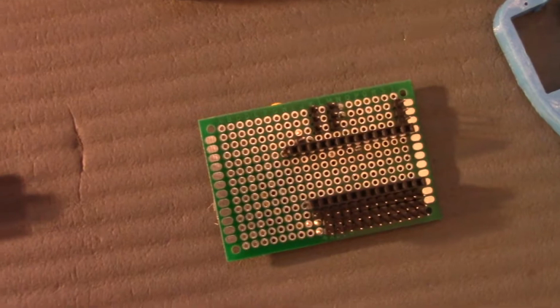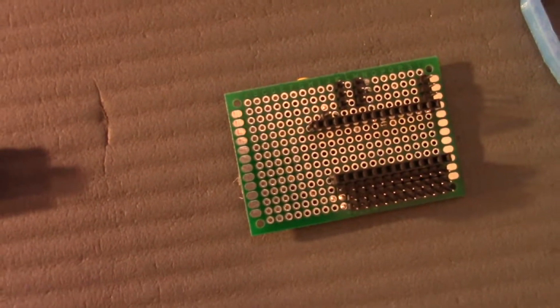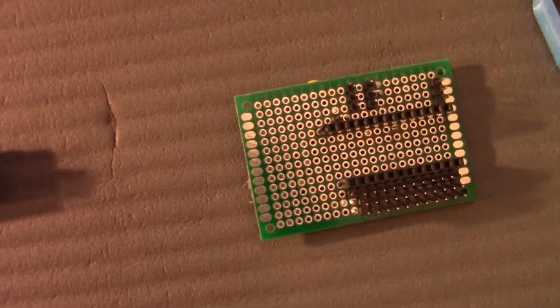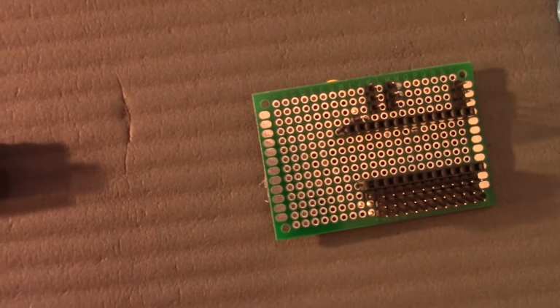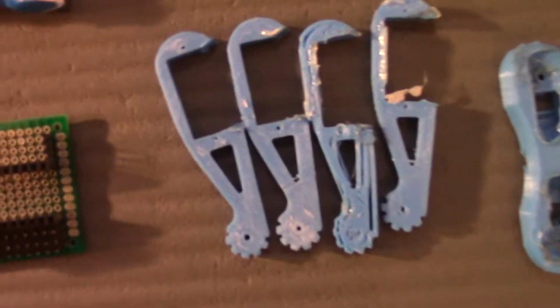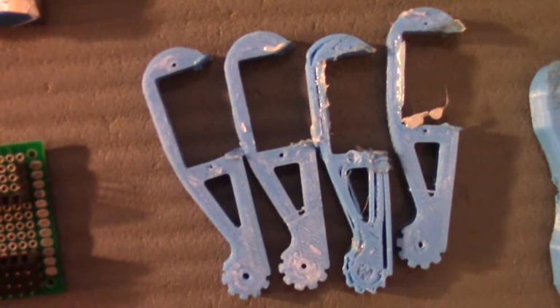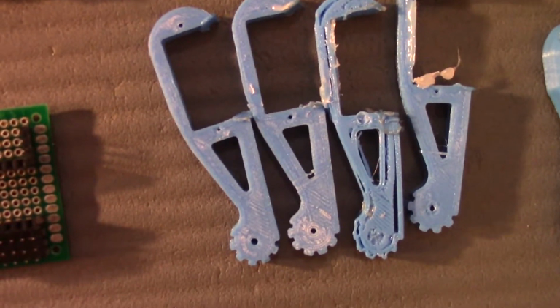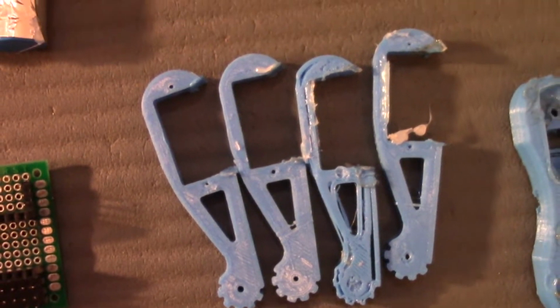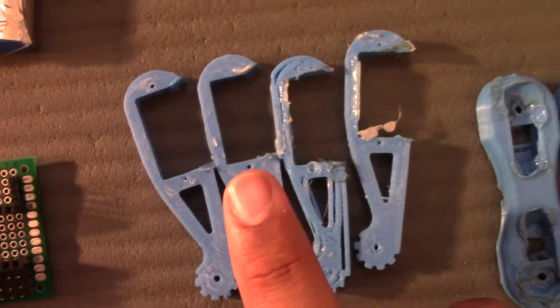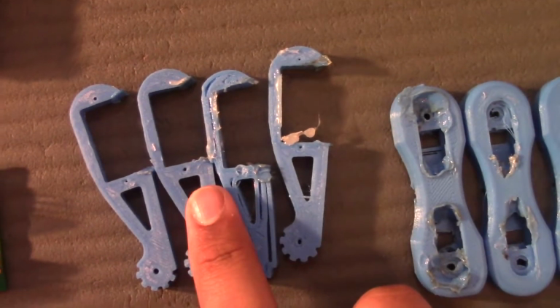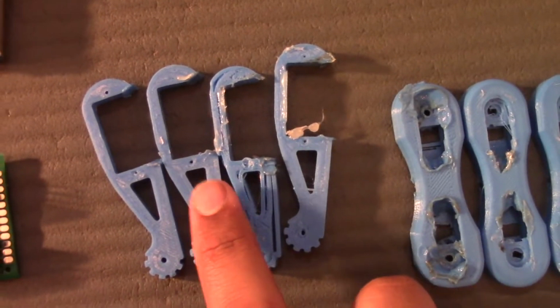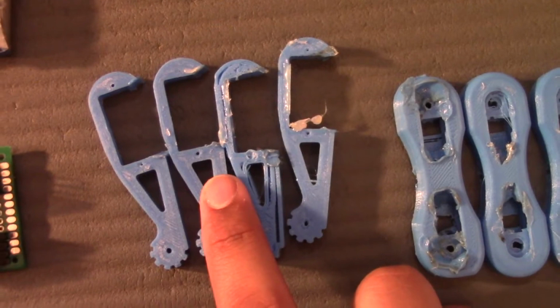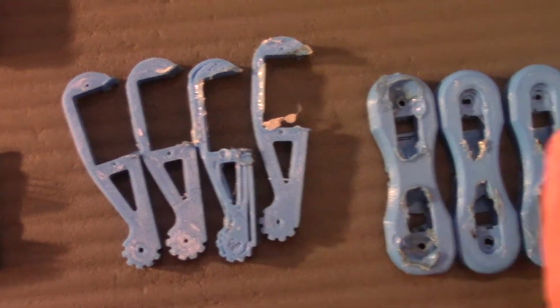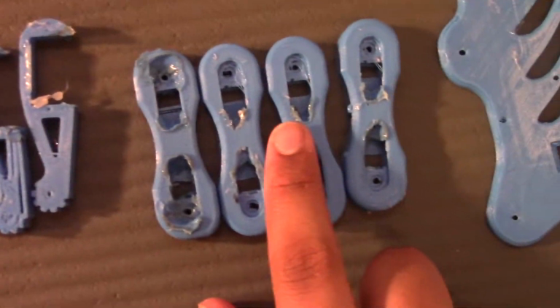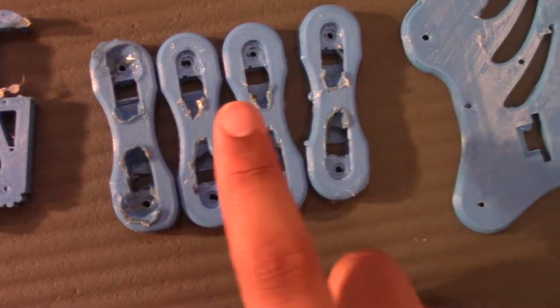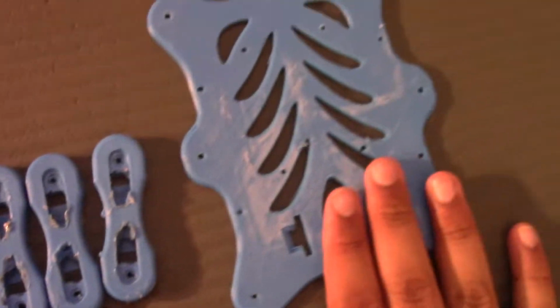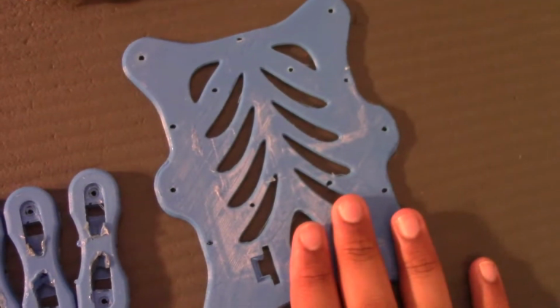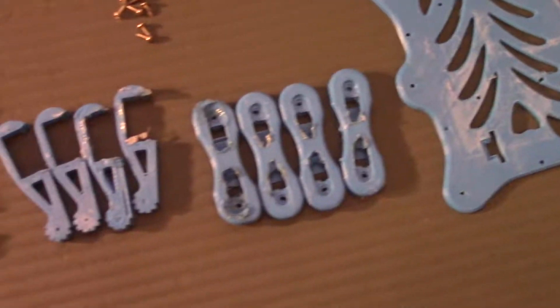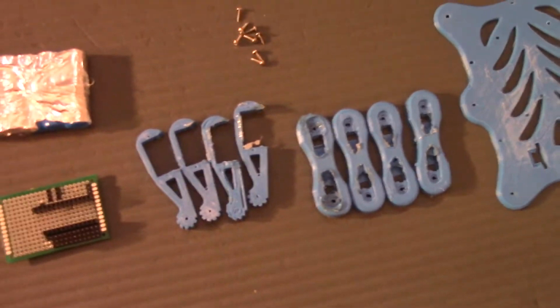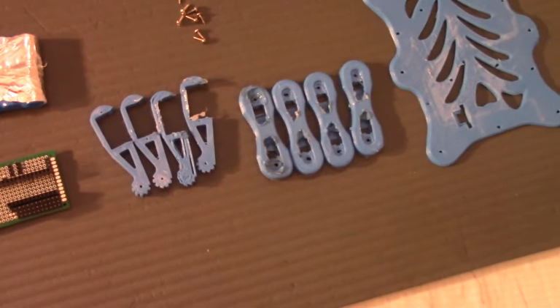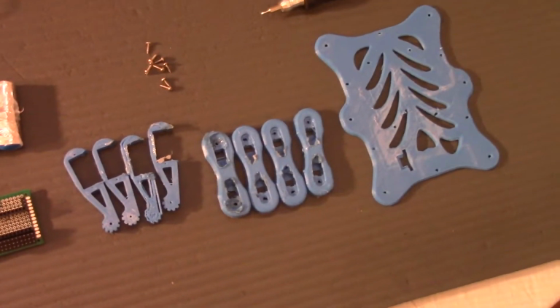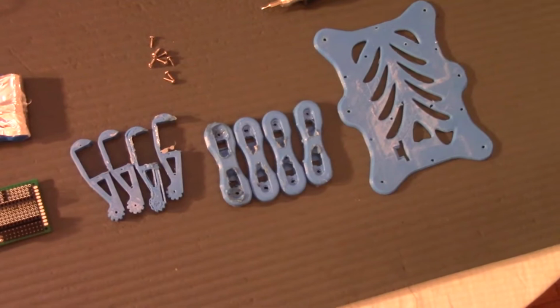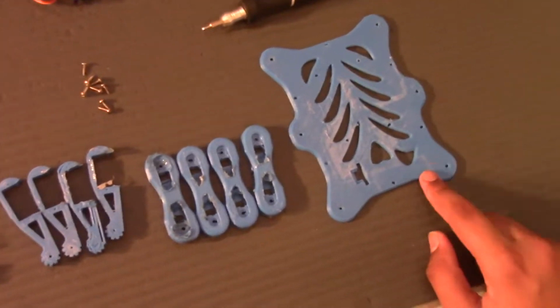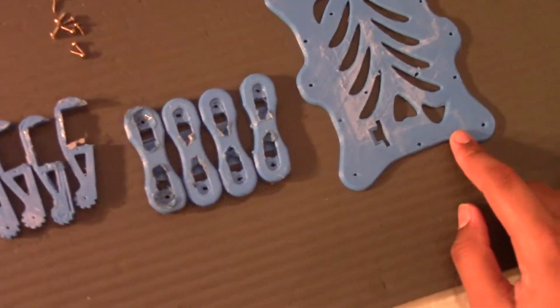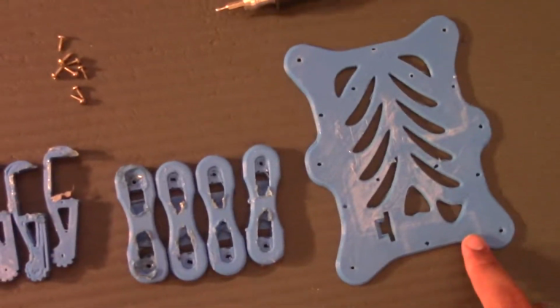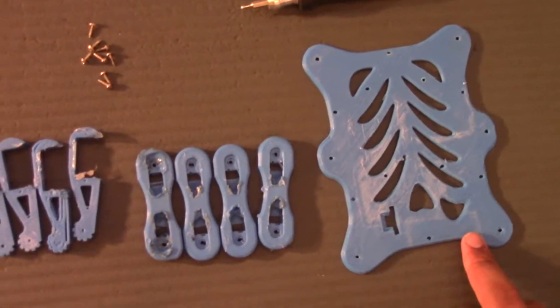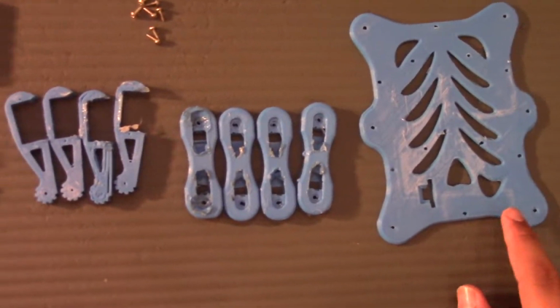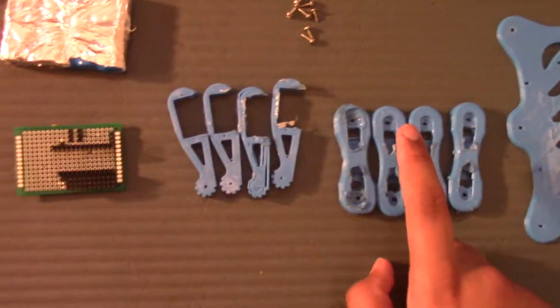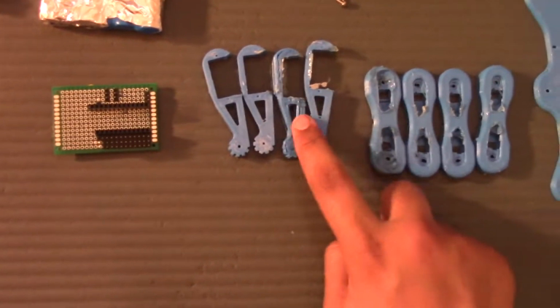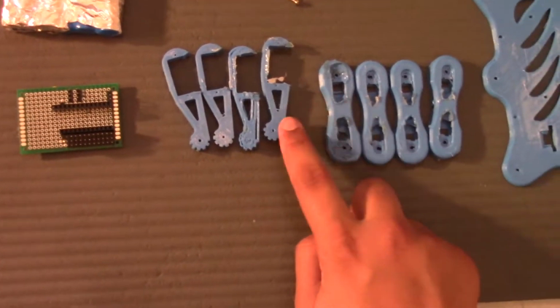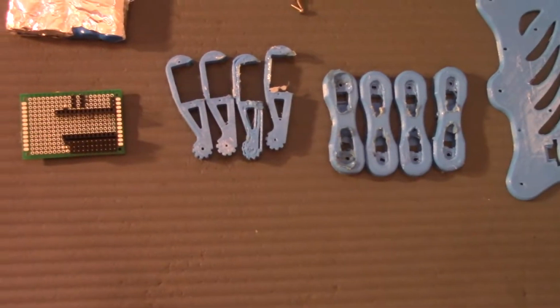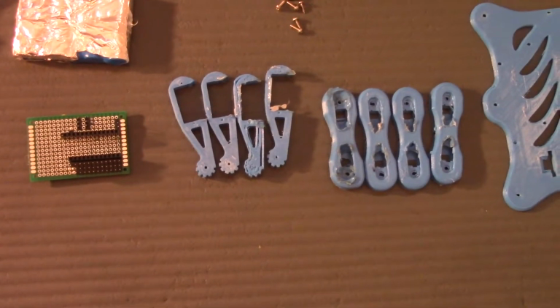The next couple of pieces you'll need are the 3D printed parts. These are going to be the feet, this is going to be the leg, and this is going to be the body. For those of you who haven't watched our previous videos, this is the same body we used for our hexapod, and these two are the same parts we used for our cheetah robot.